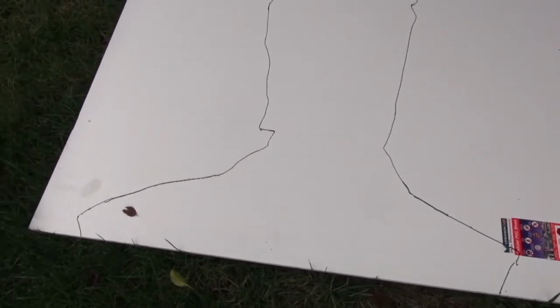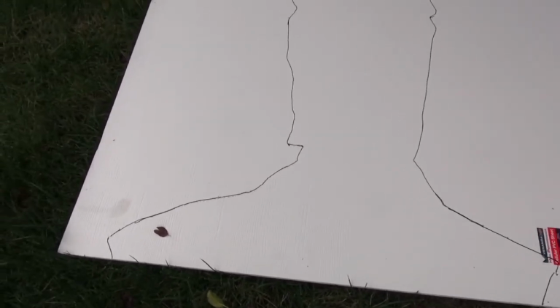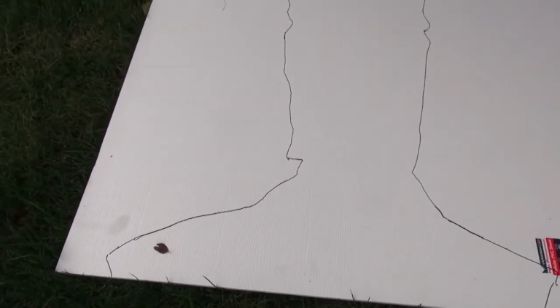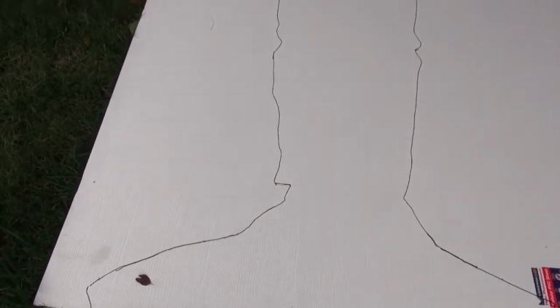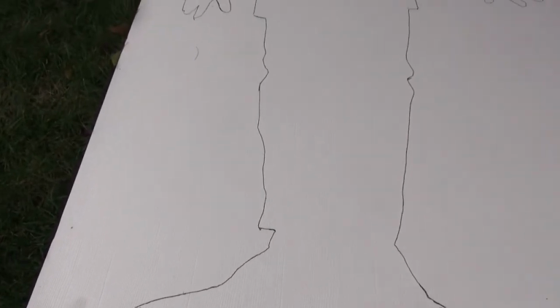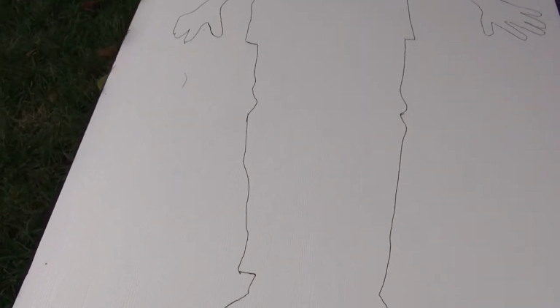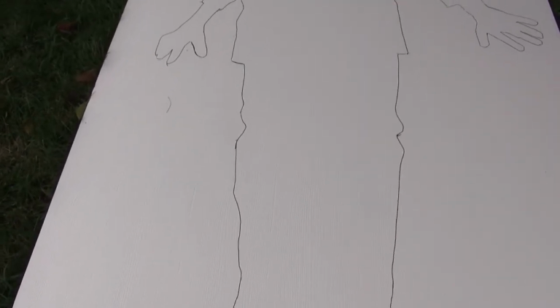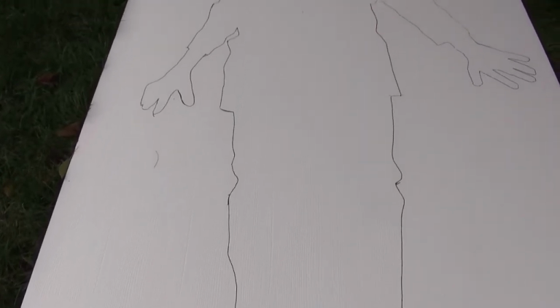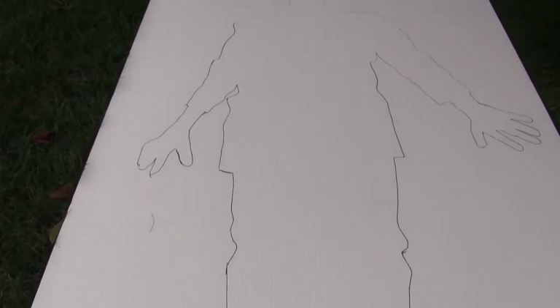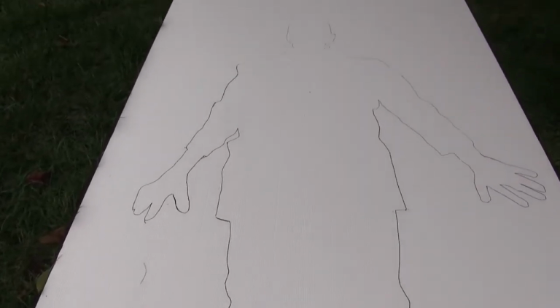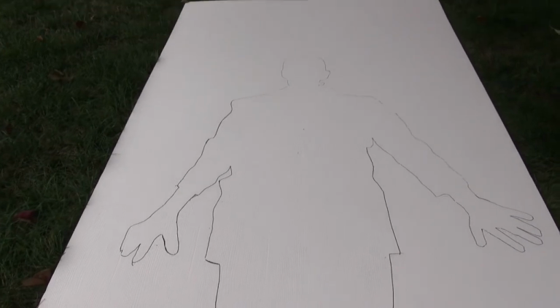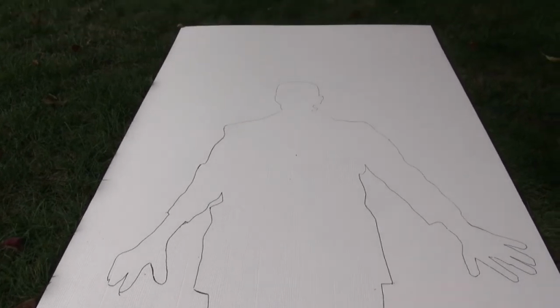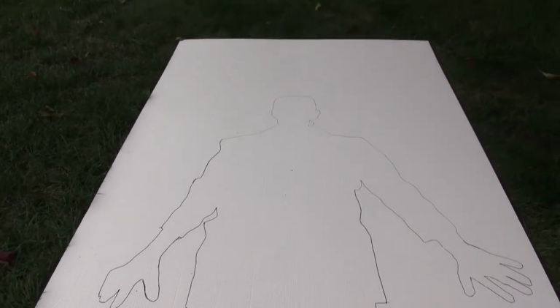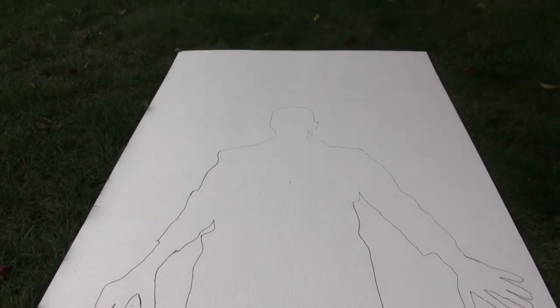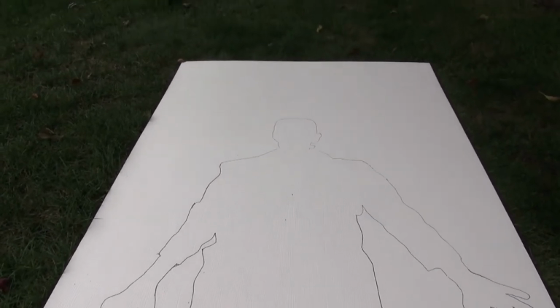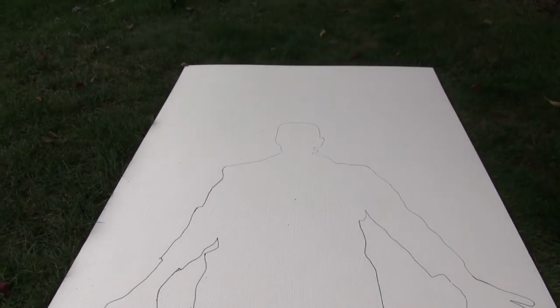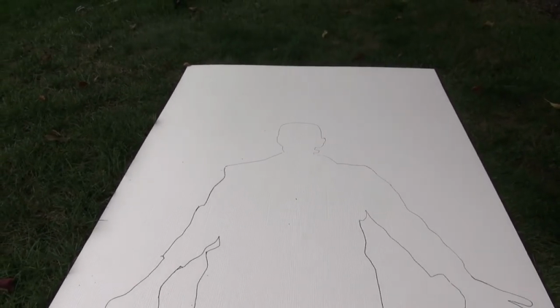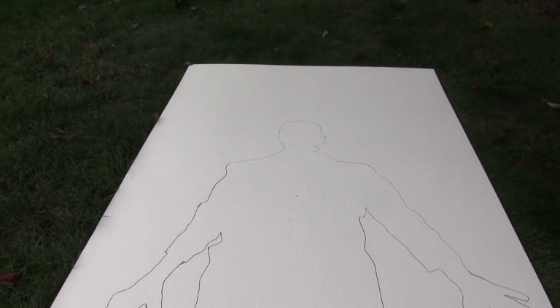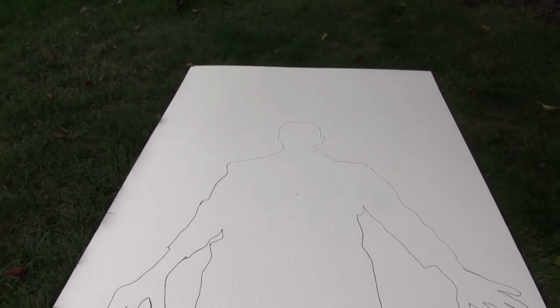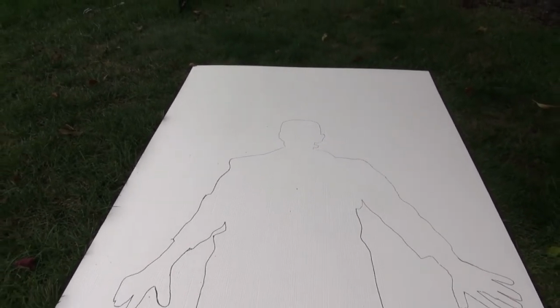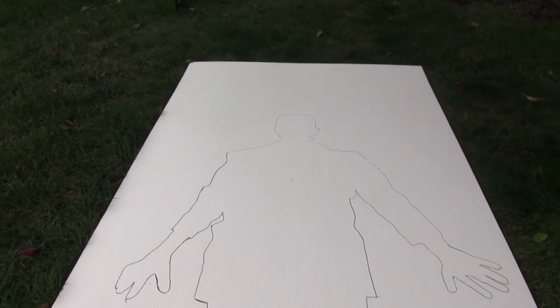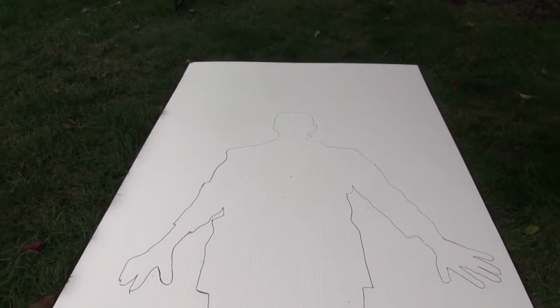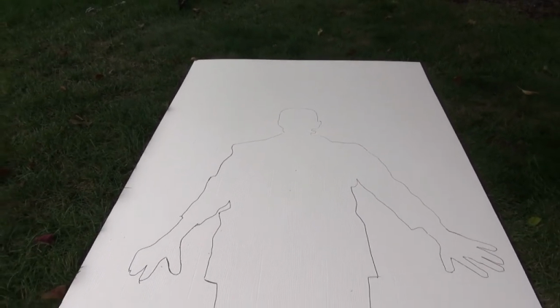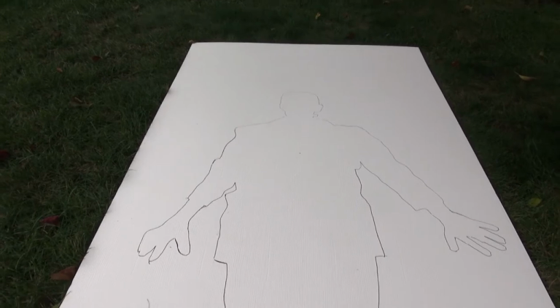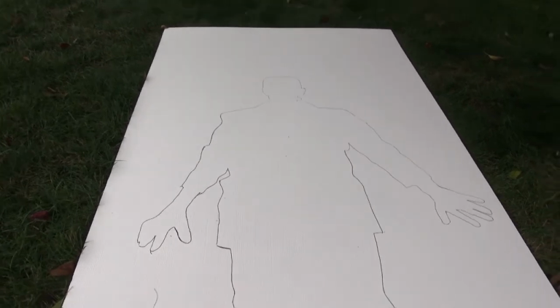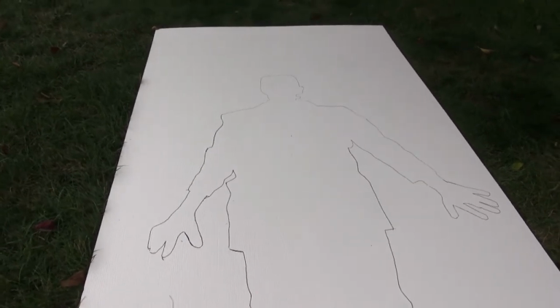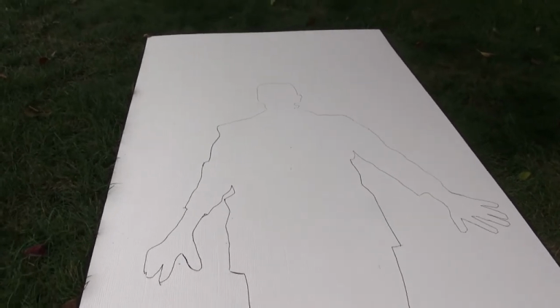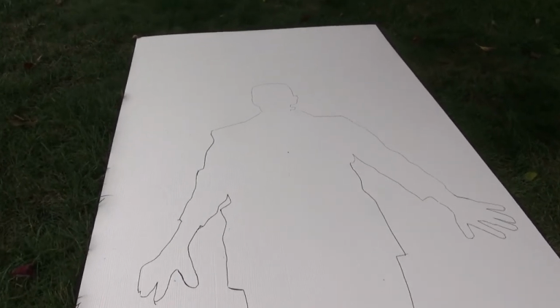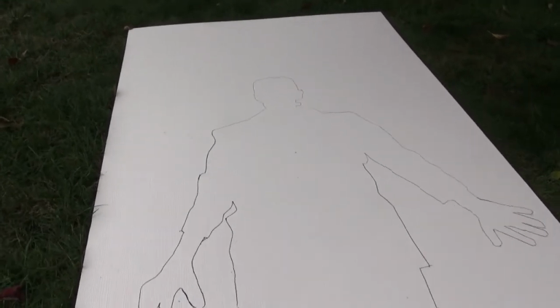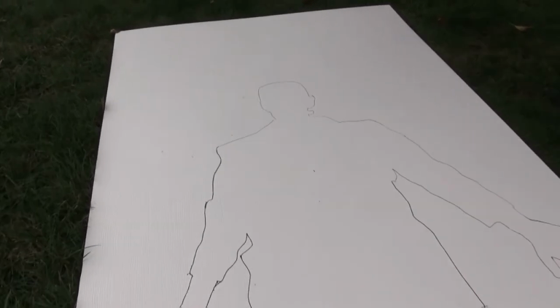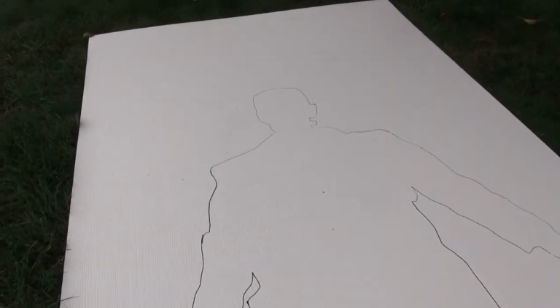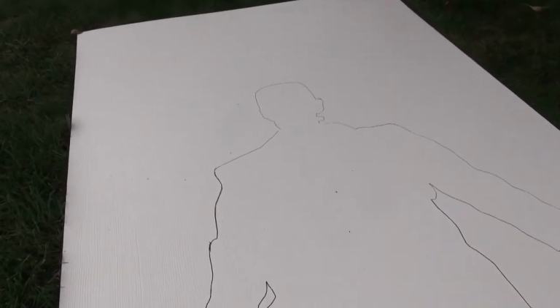The first thing you do is get the board and put your Frankenstein monster on there, then draw out his outline, as you can see.